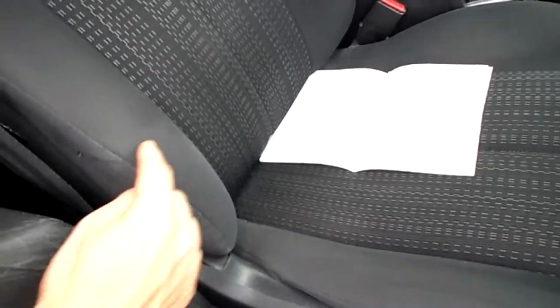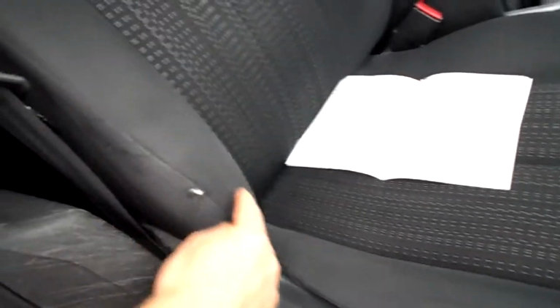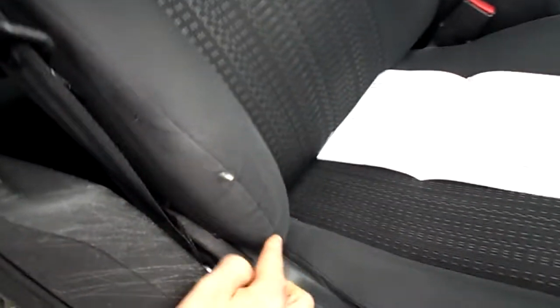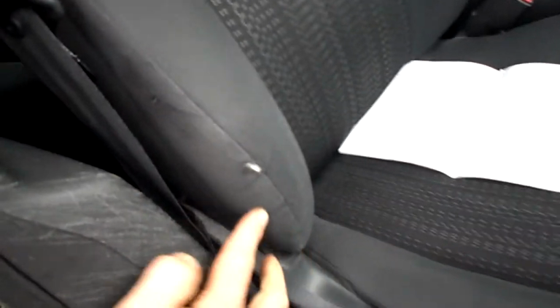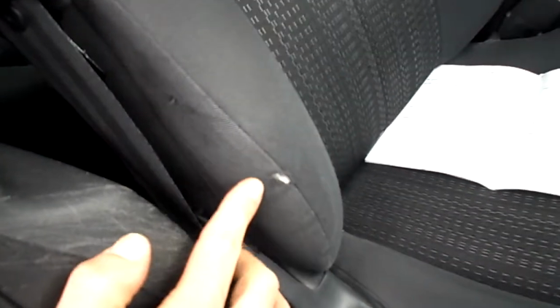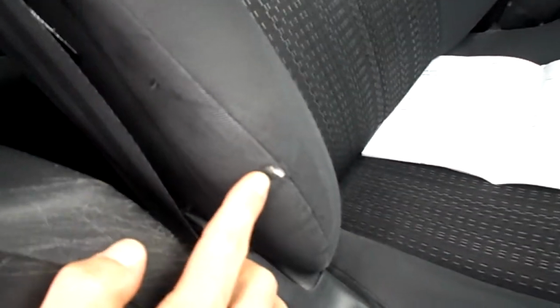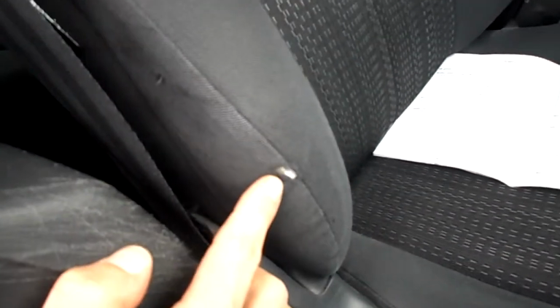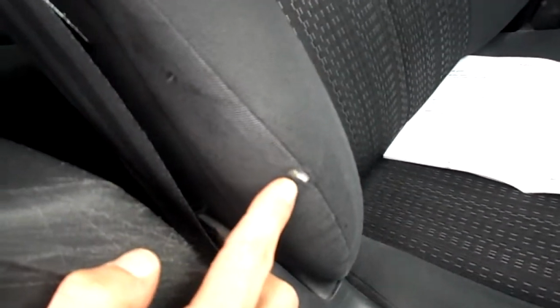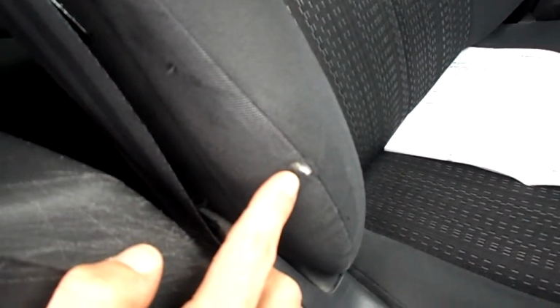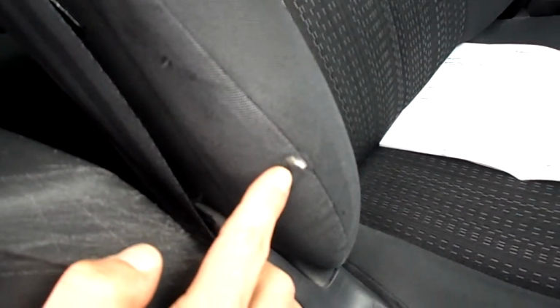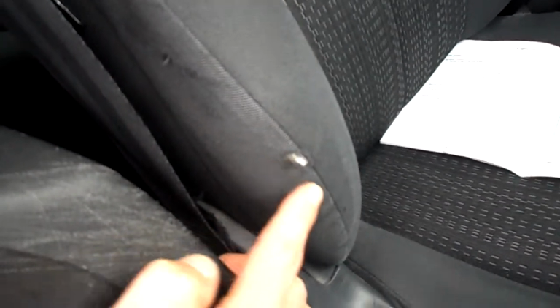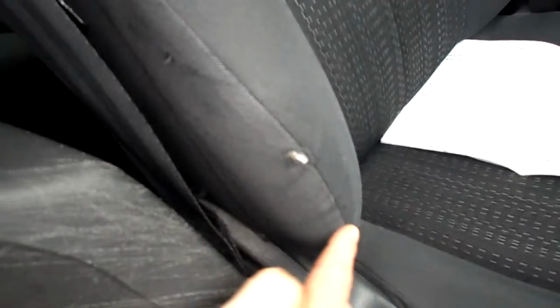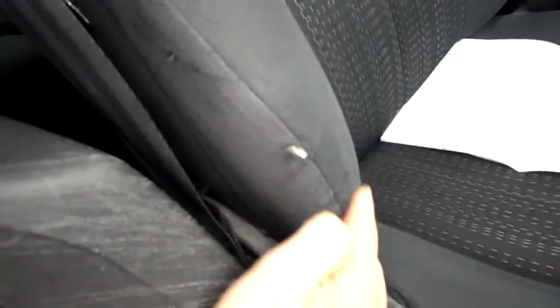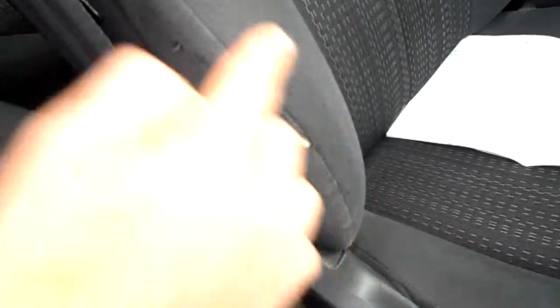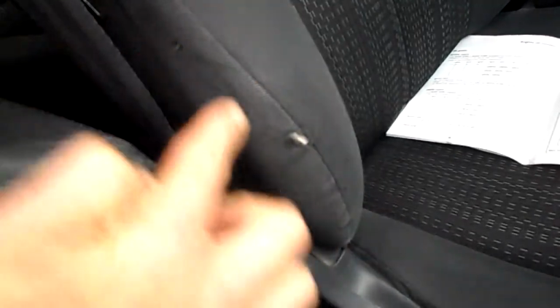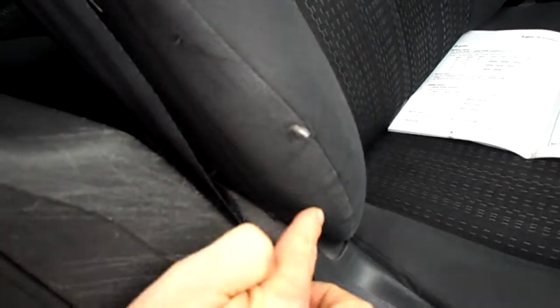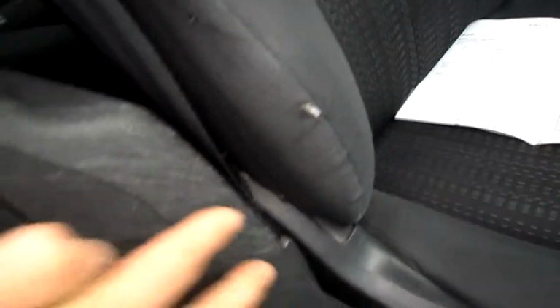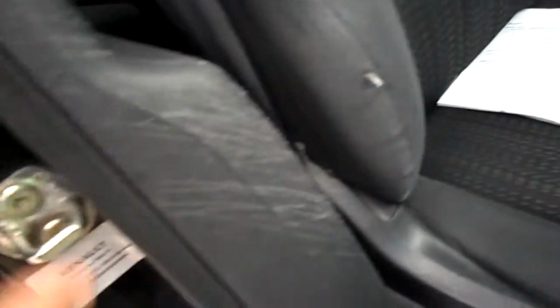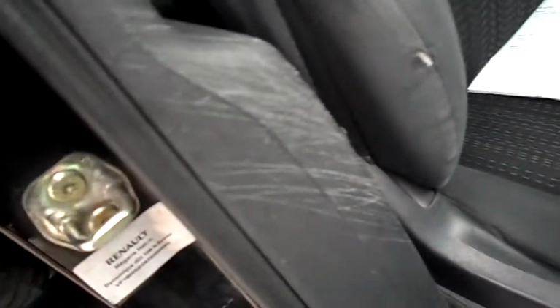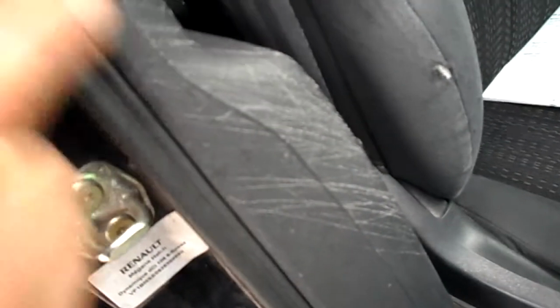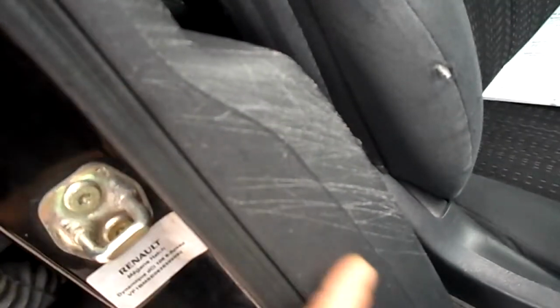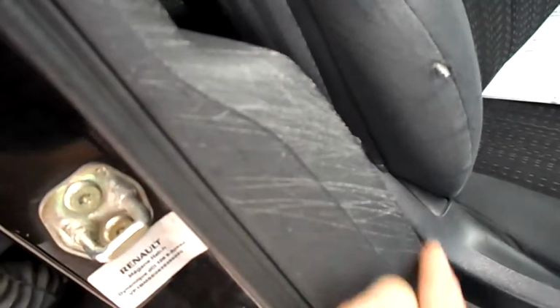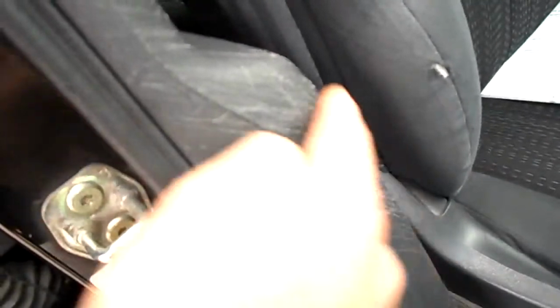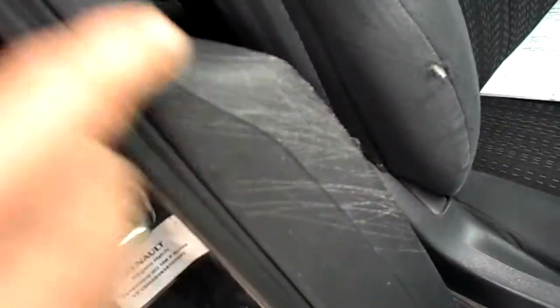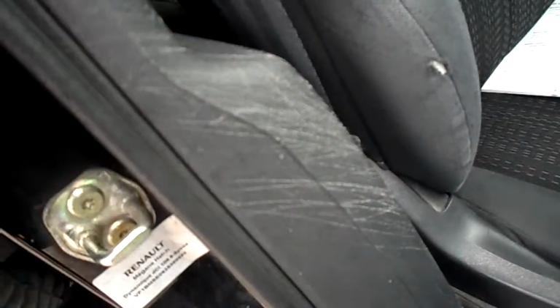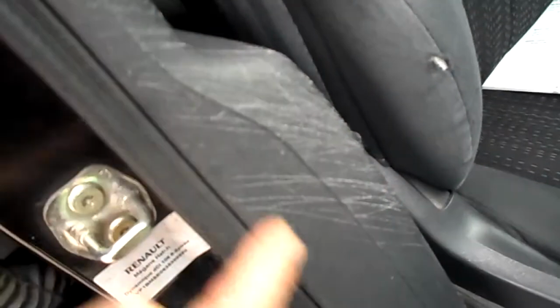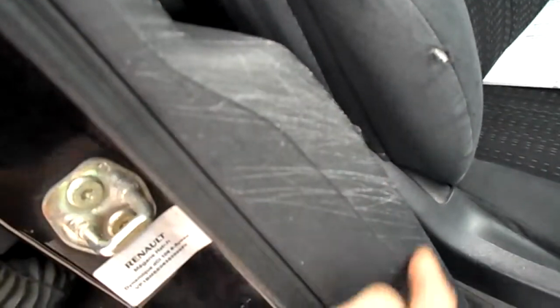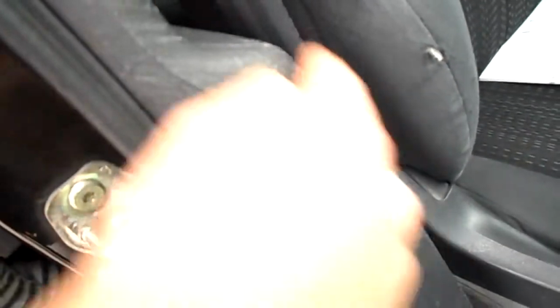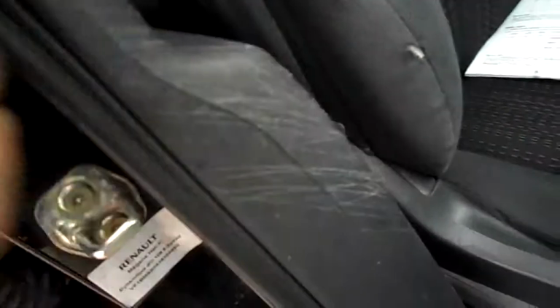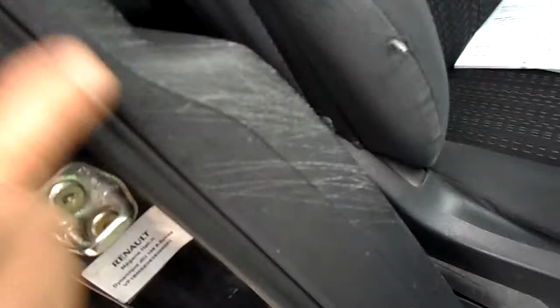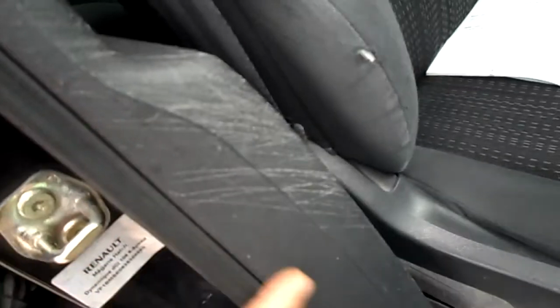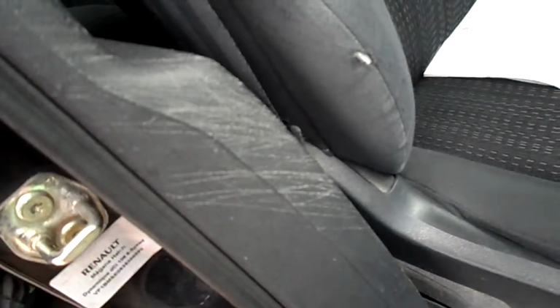Just on the driver's seat, a little bit of a hole there in the material from wearing. And just on the plastics, got some seat belt scuffers and so forth.